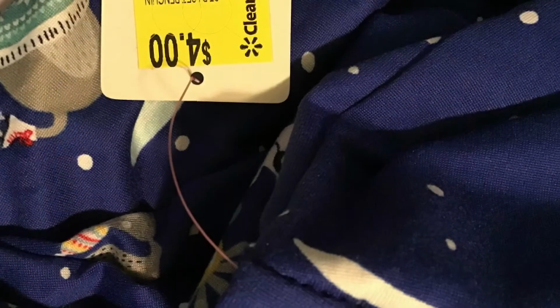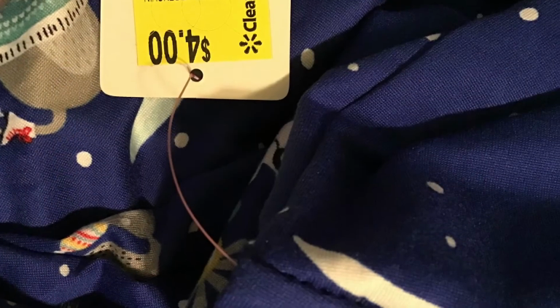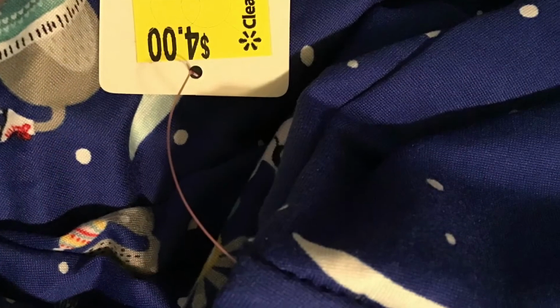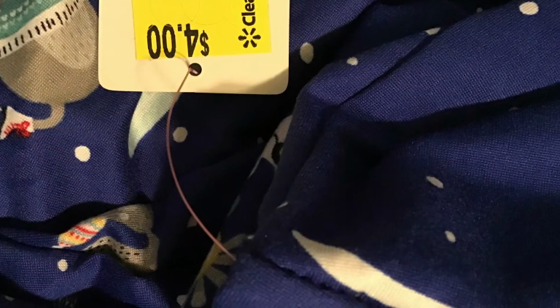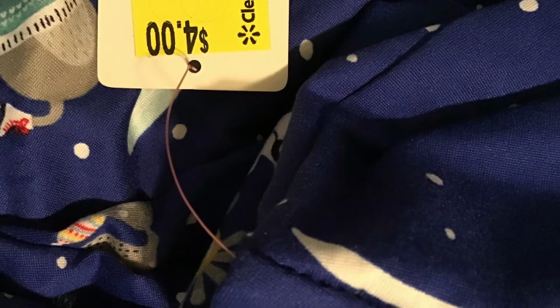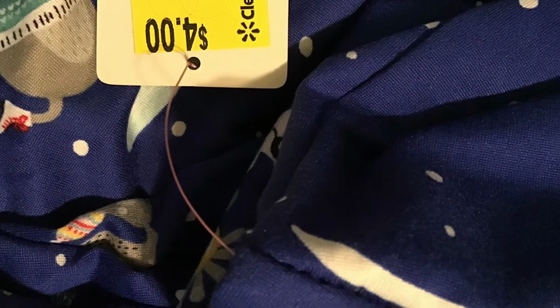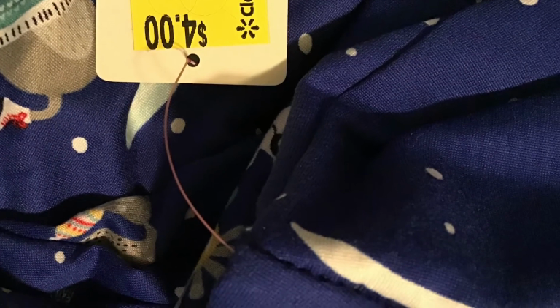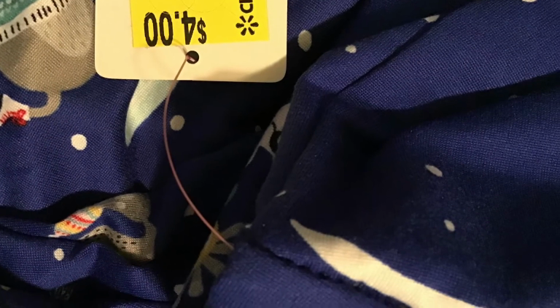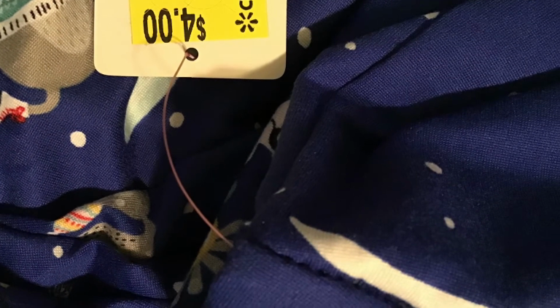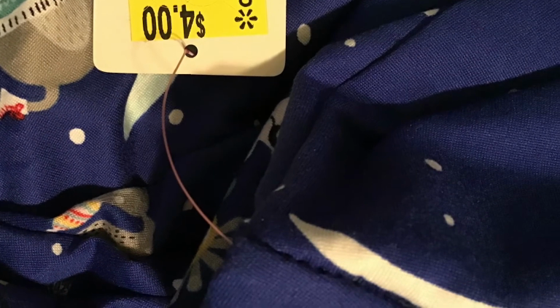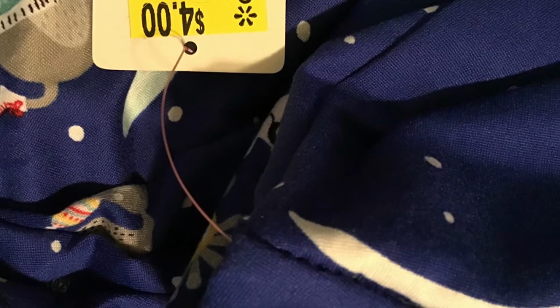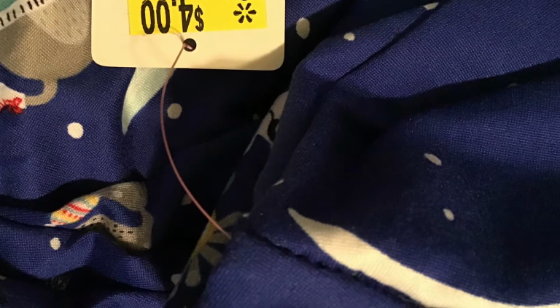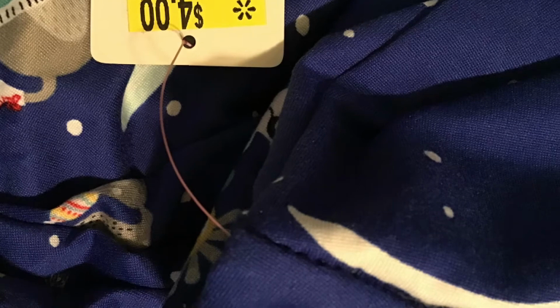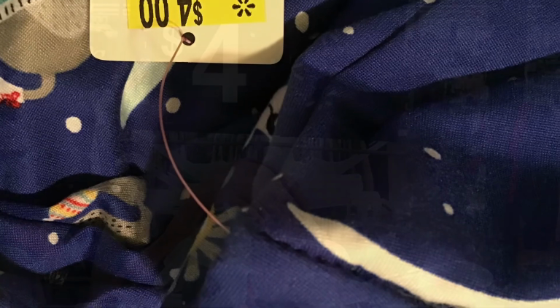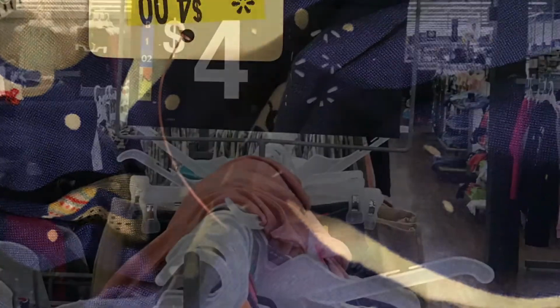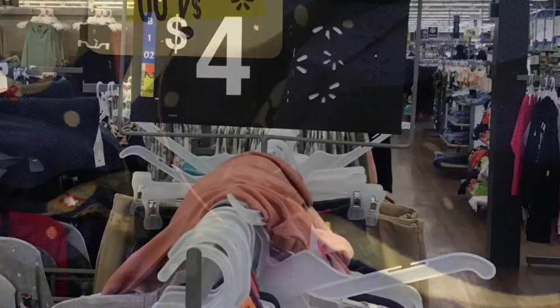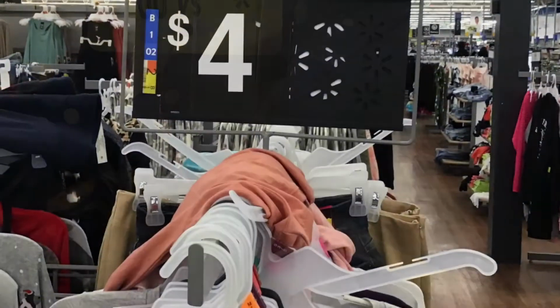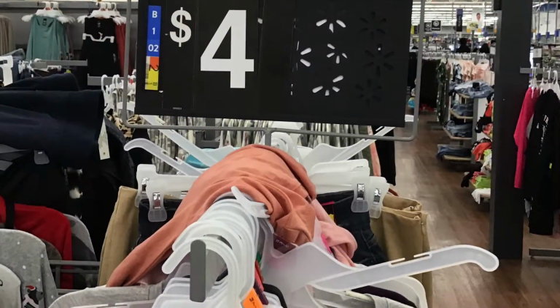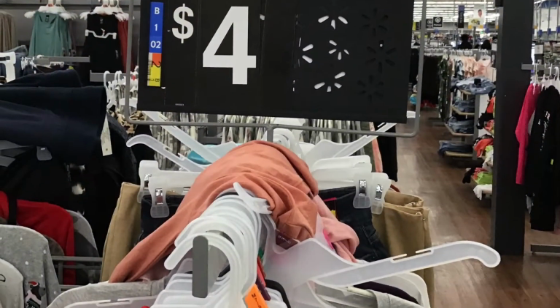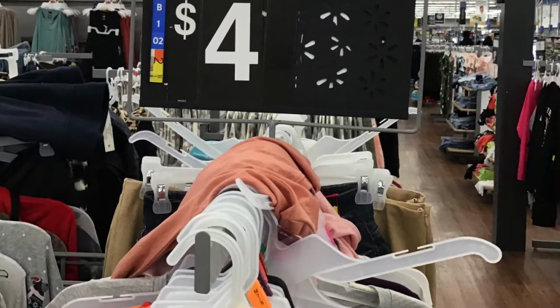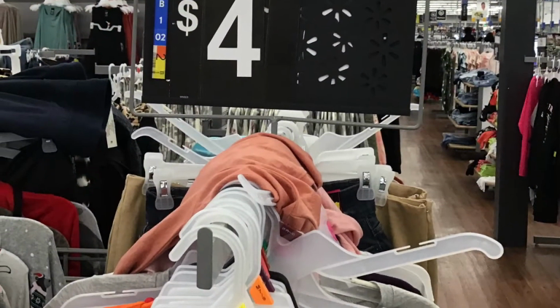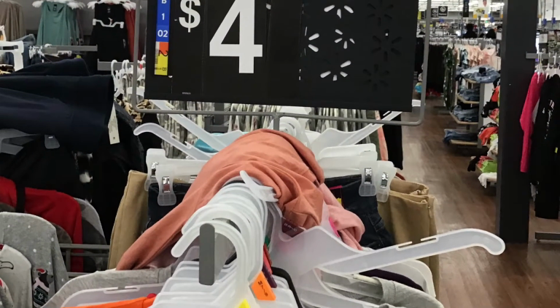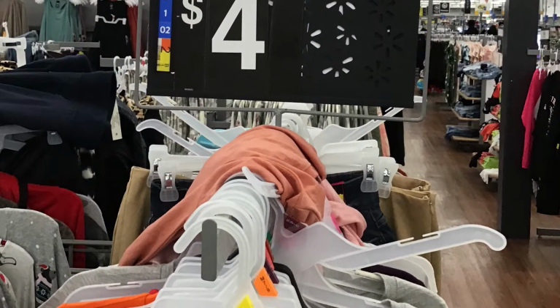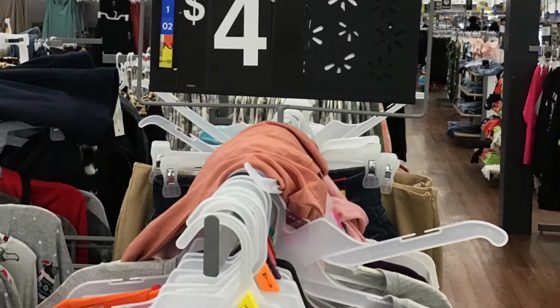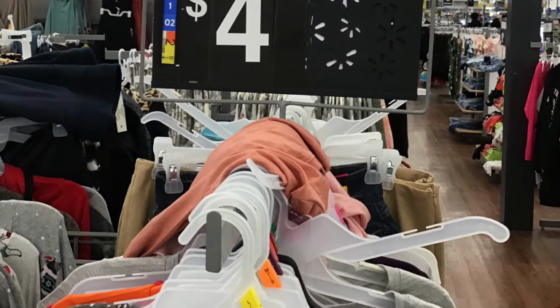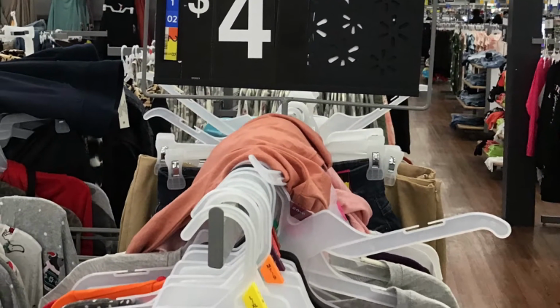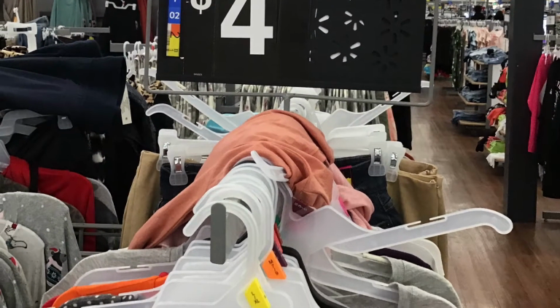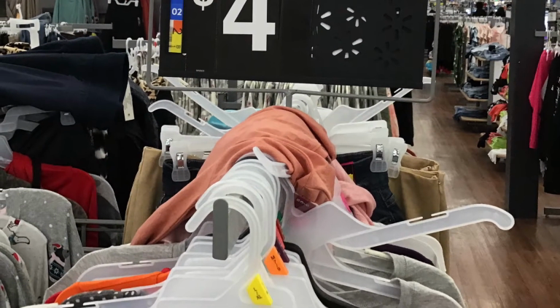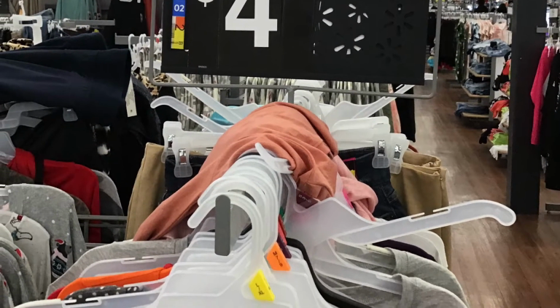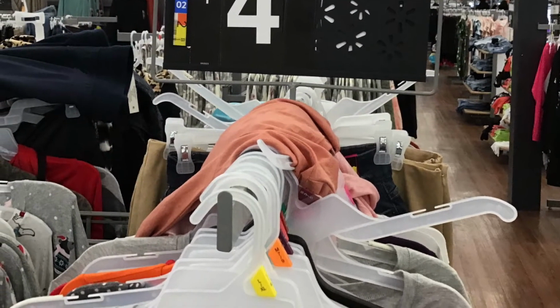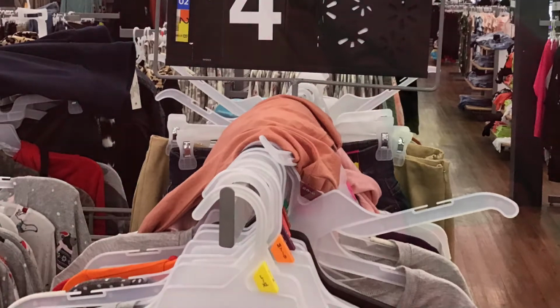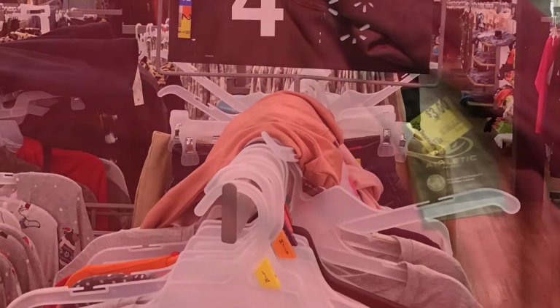I also found some PJs for $4, you guys, so I couldn't pass that one up. Anytime I see that clearance sign, it just does something to me.